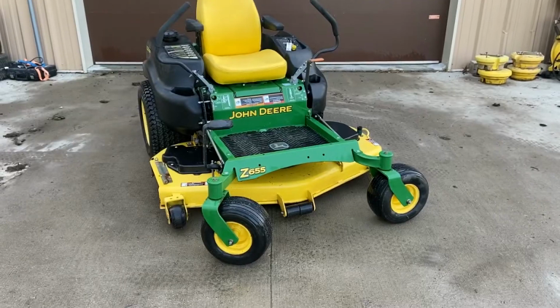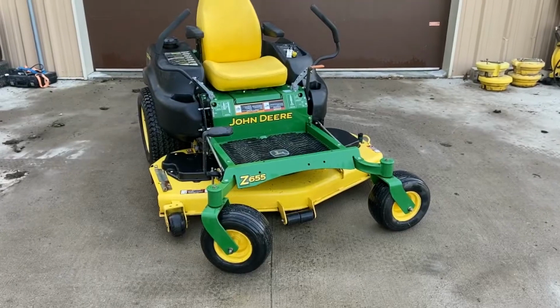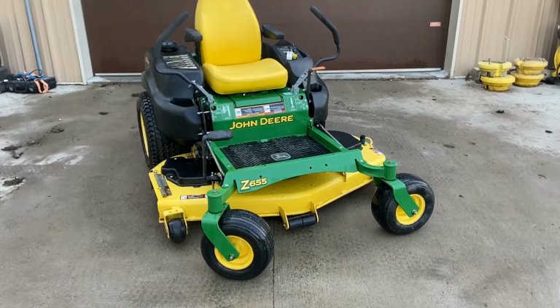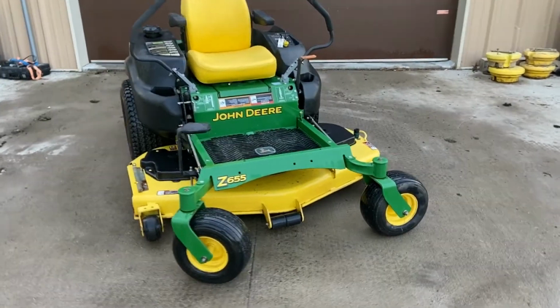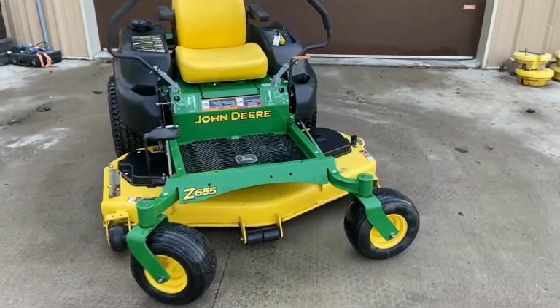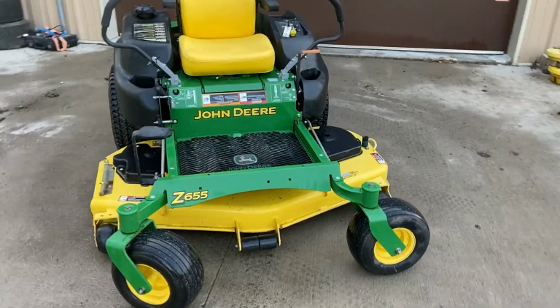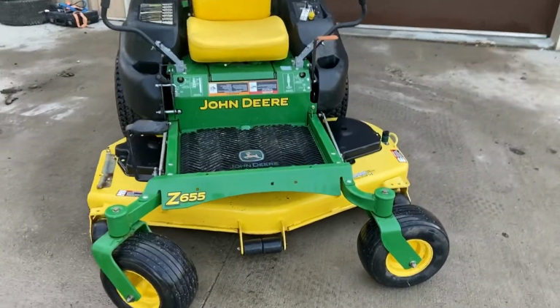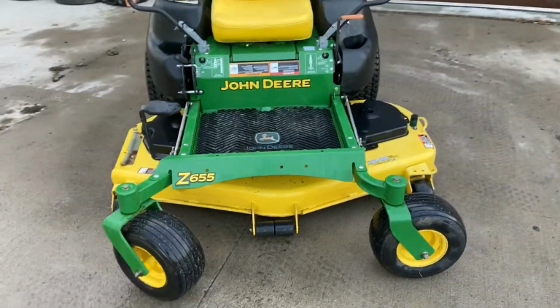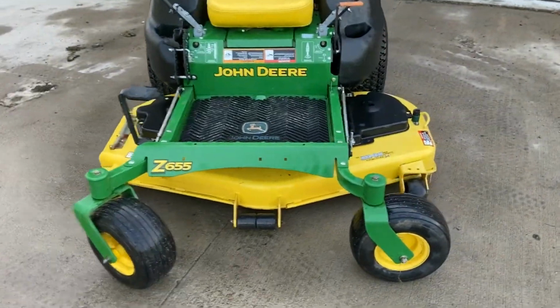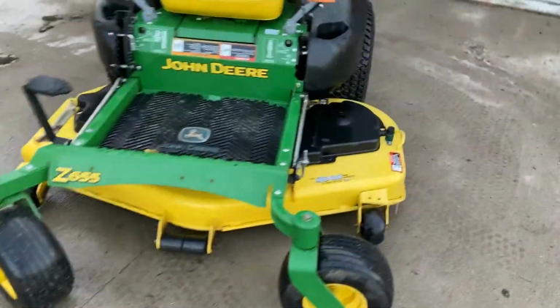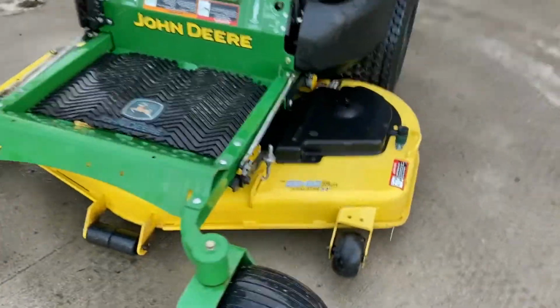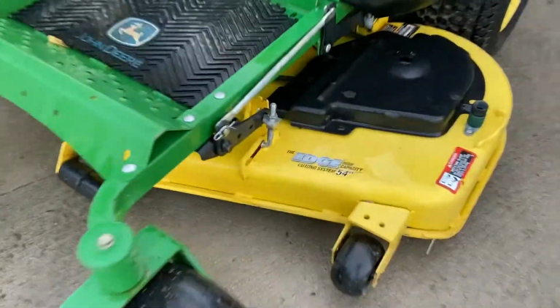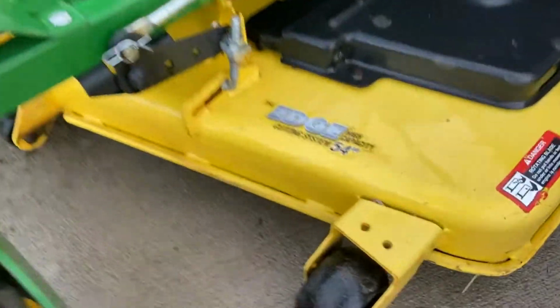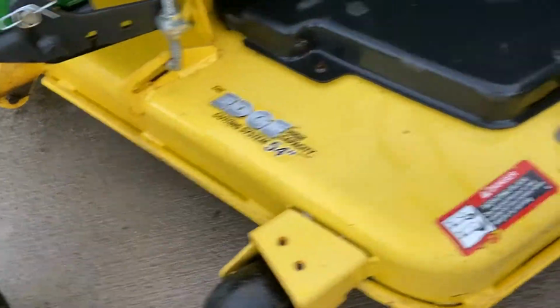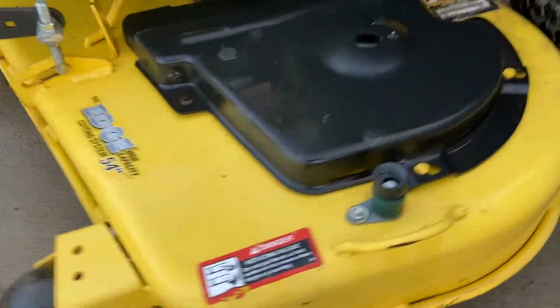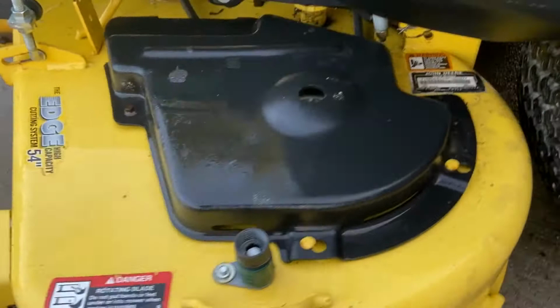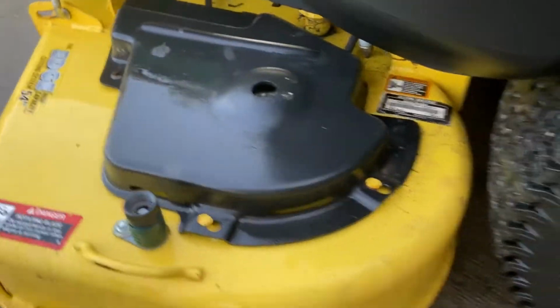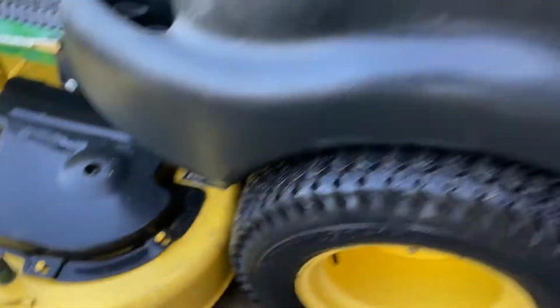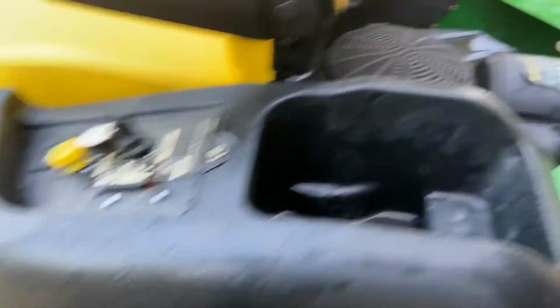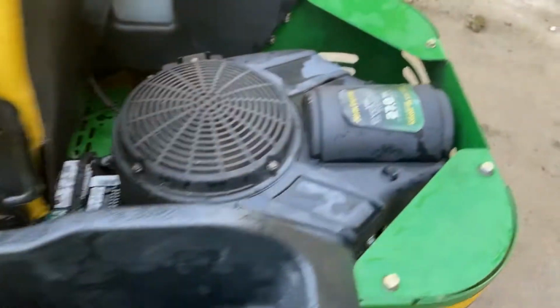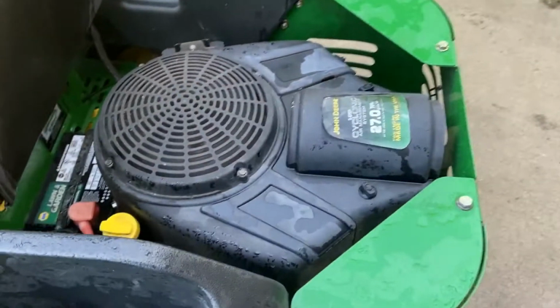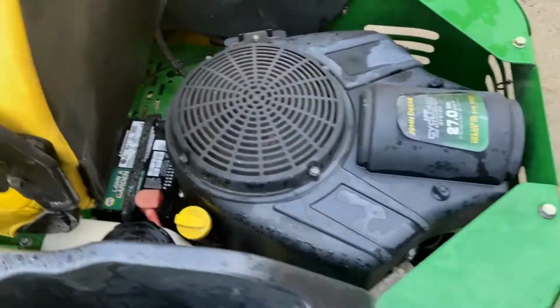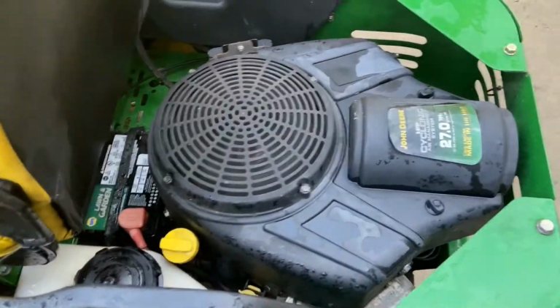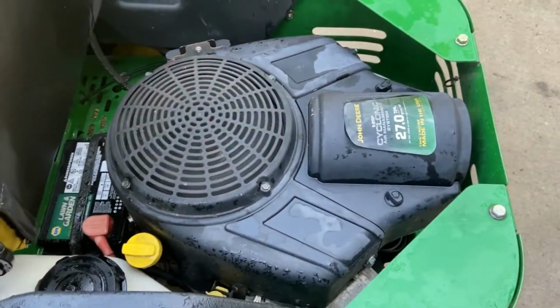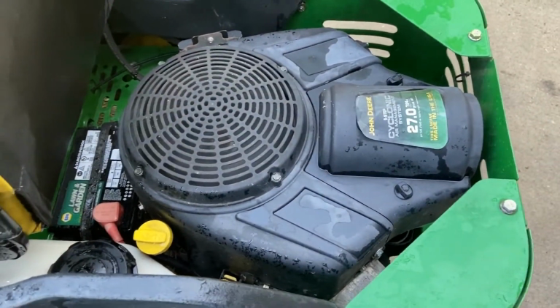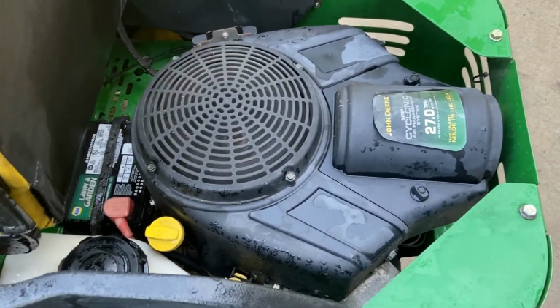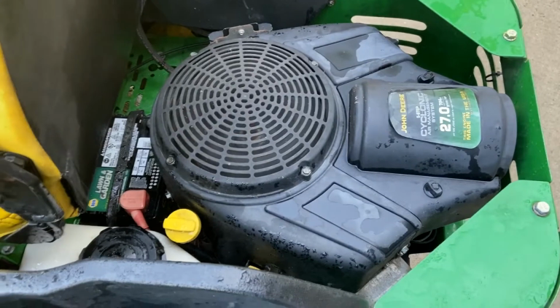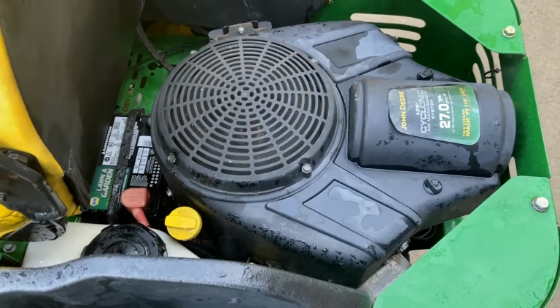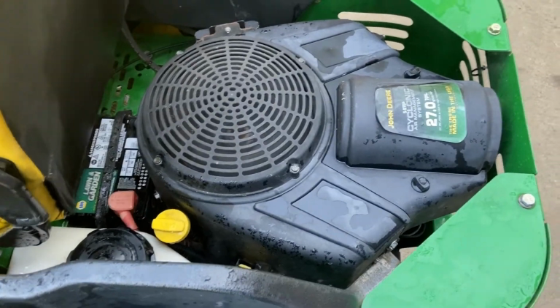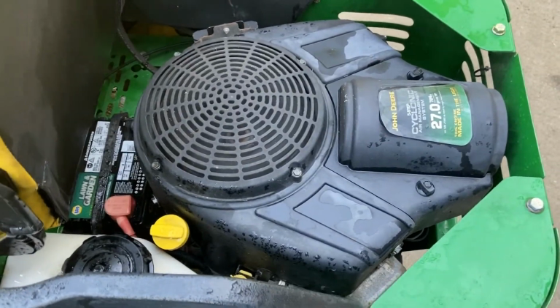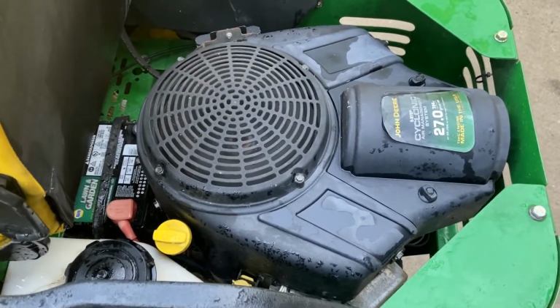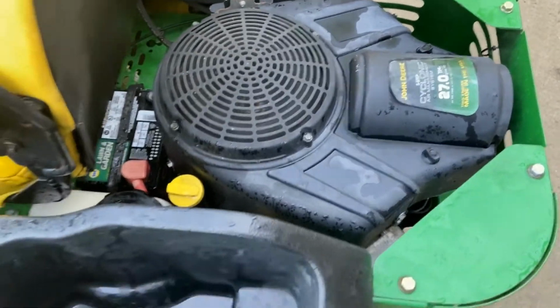Let's take a look at this 2011 John Deere Z655. It features a 54-inch deck, it's in good shape, and it has a 27 horsepower Briggs and Stratton engine with a brand new carburetor on it.